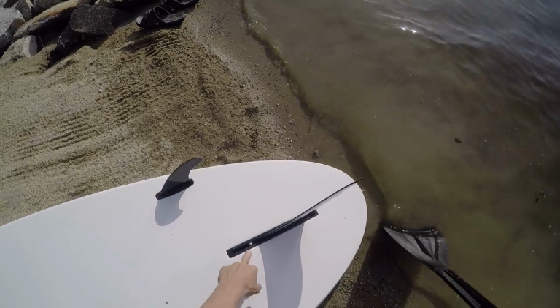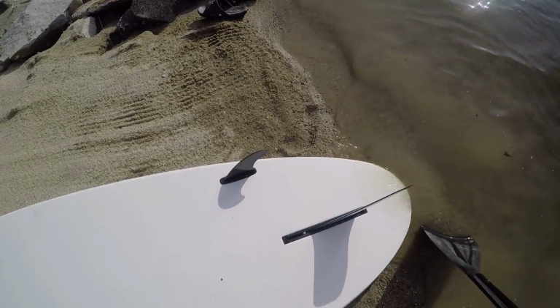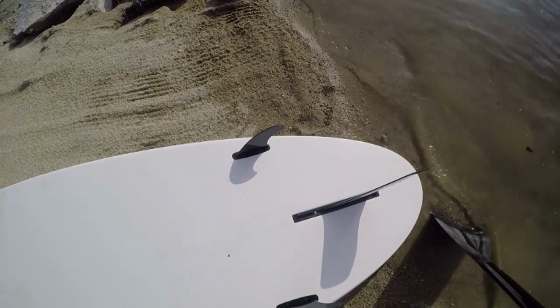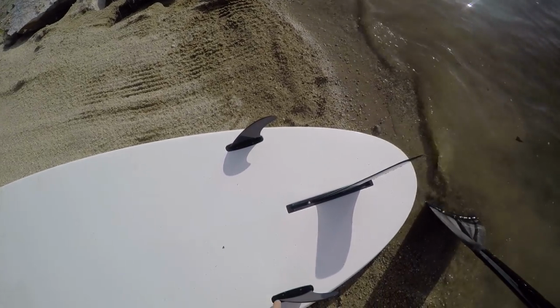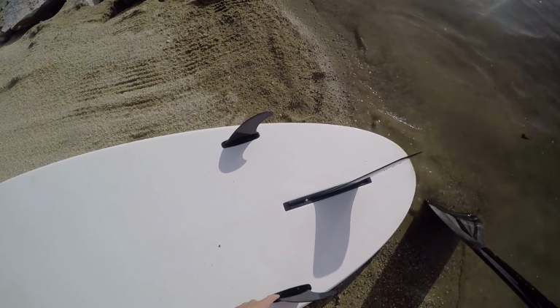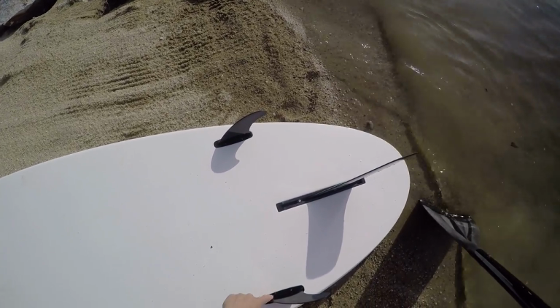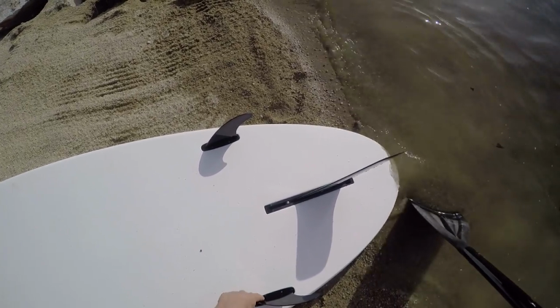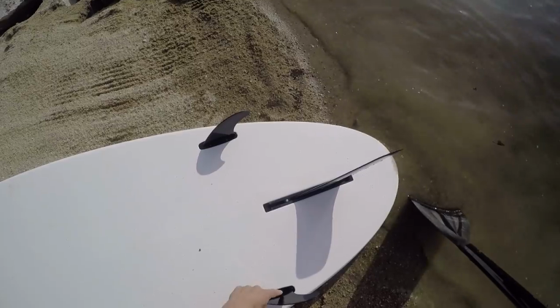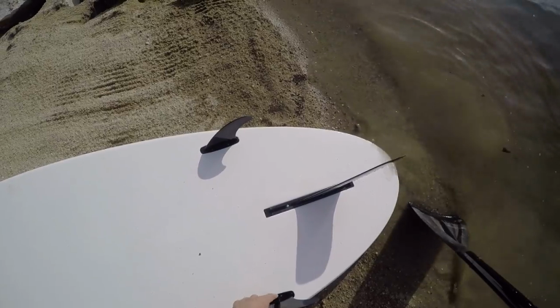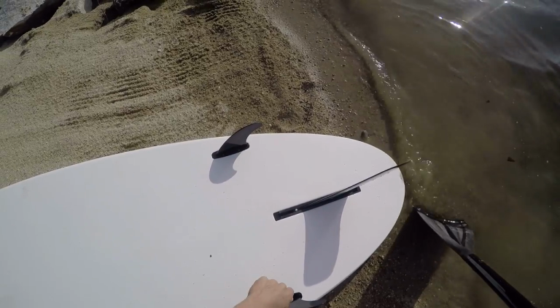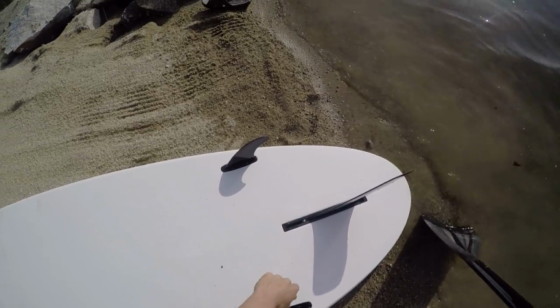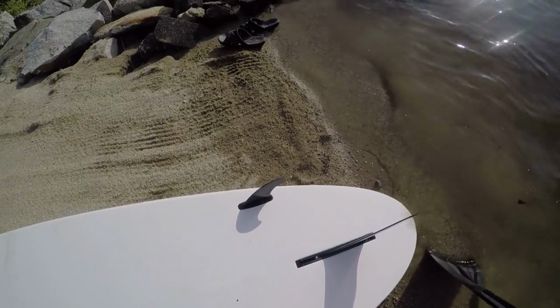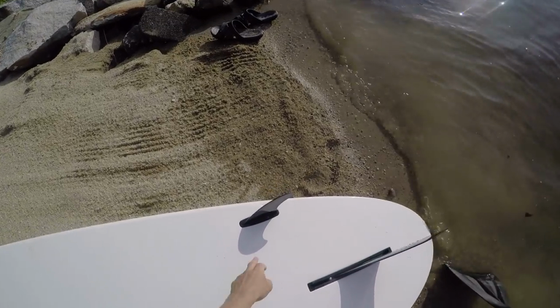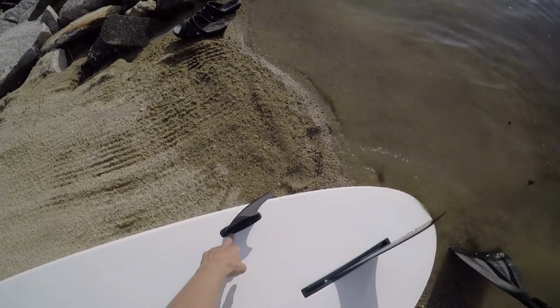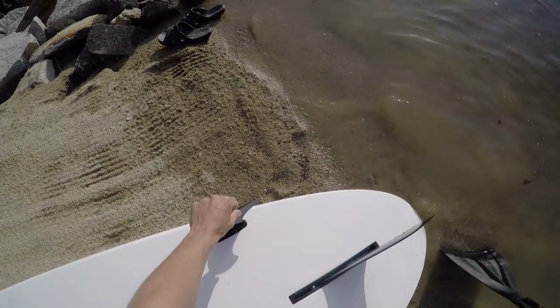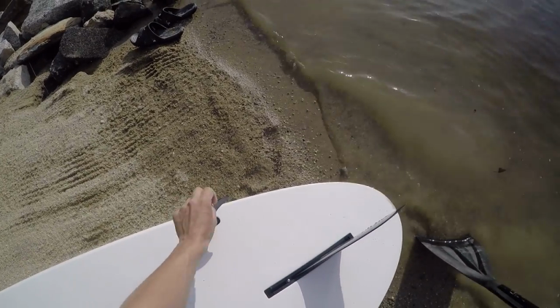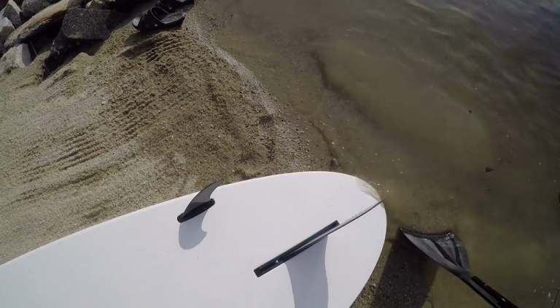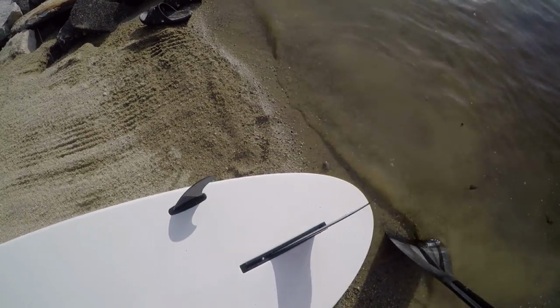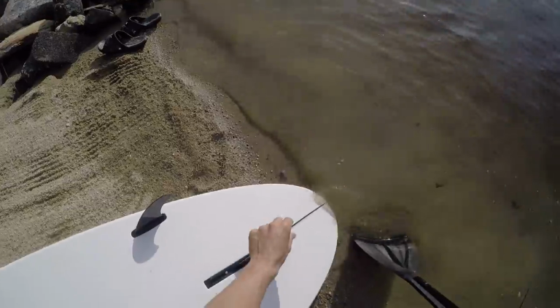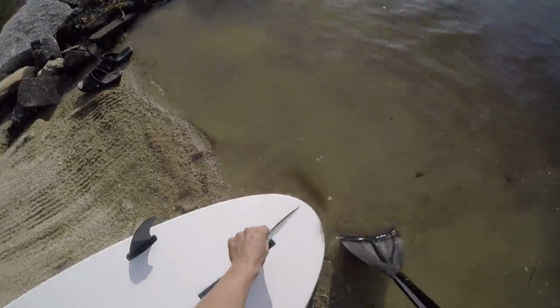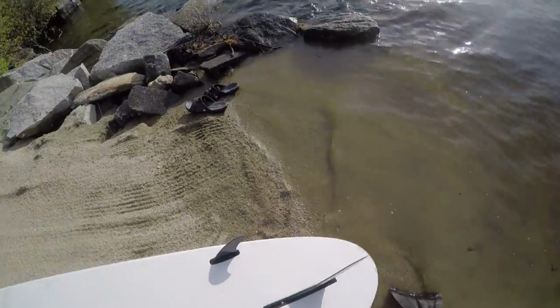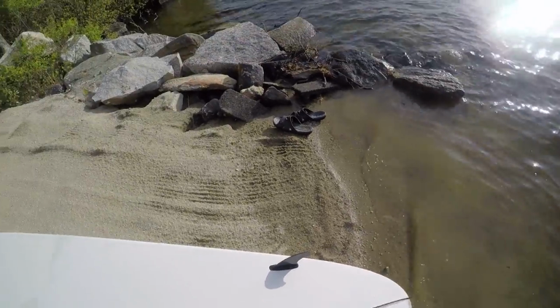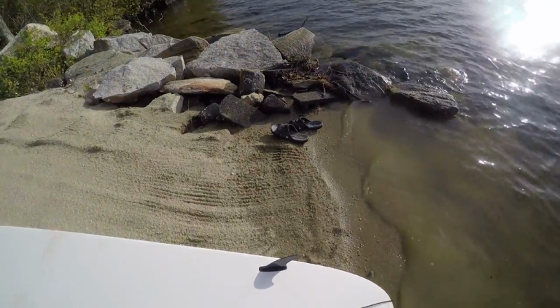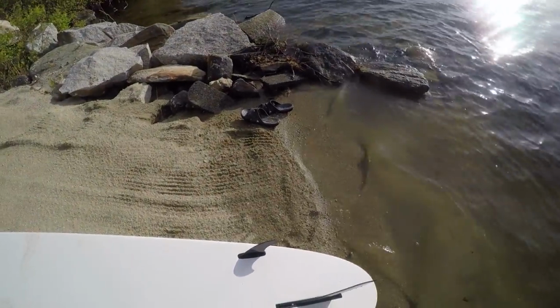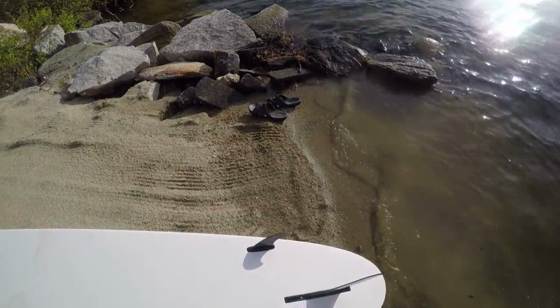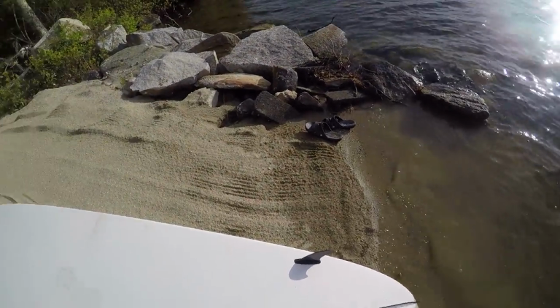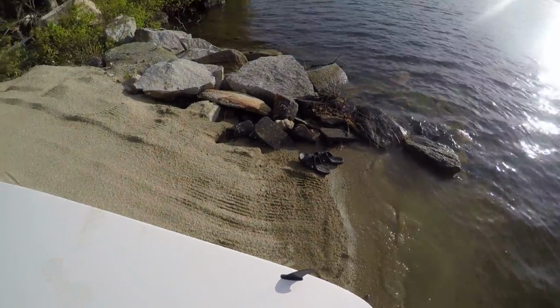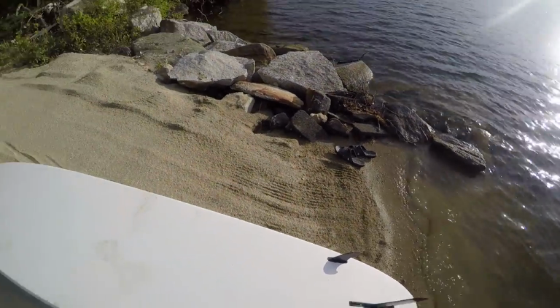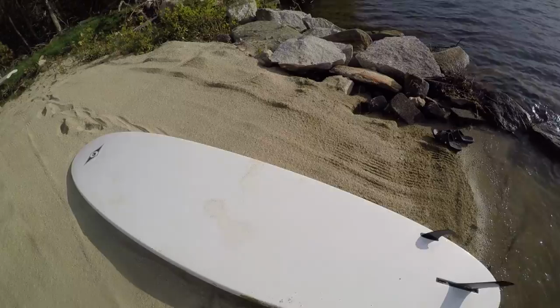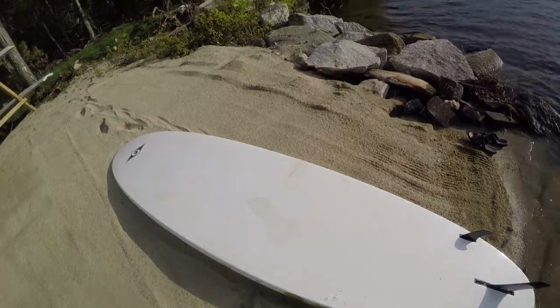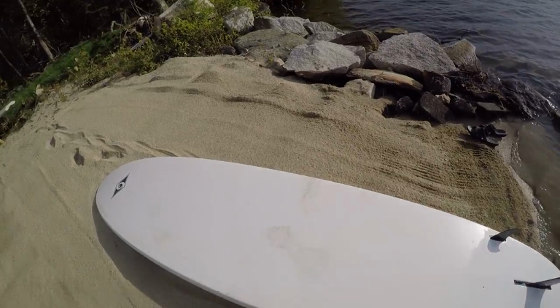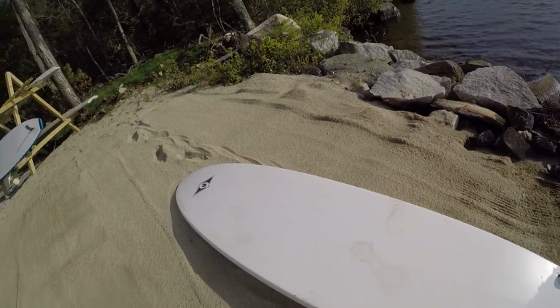I ended up saving some money there. It comes with a couple of little screws and they give you a little screwdriver to screw that in. These are pretty stable. If you want one fin, it's great for paddleboarding. Three fins are going to give you more control when surfing.